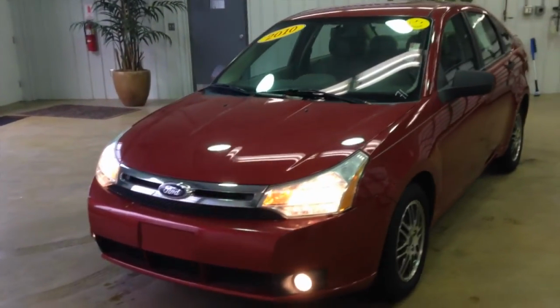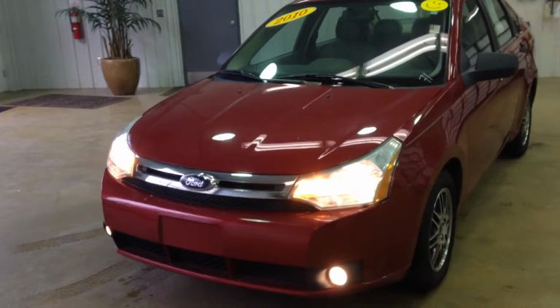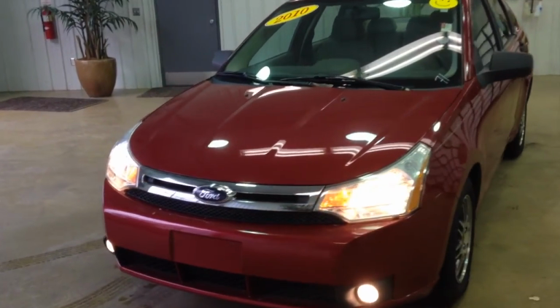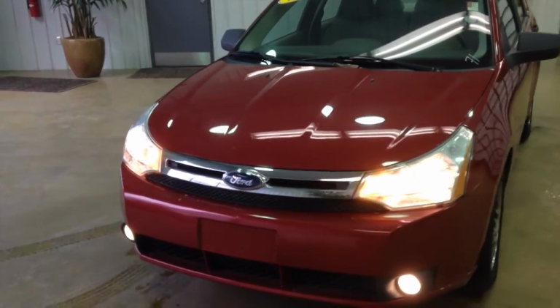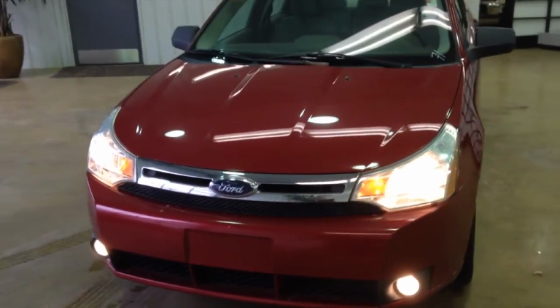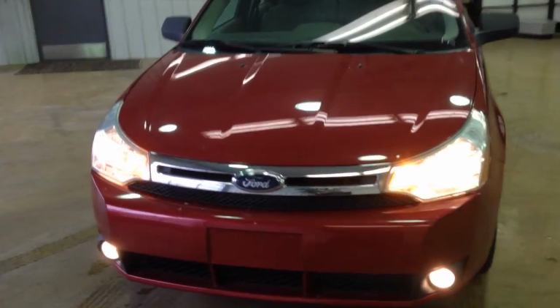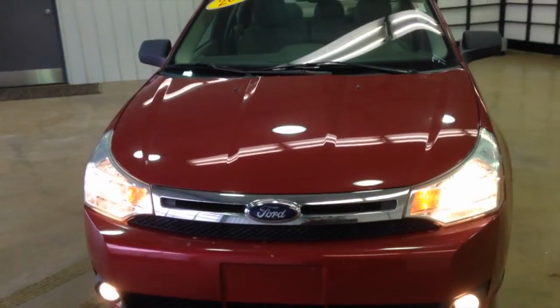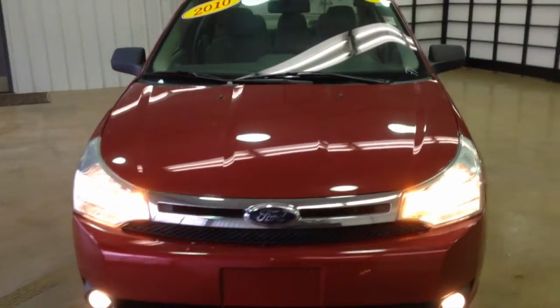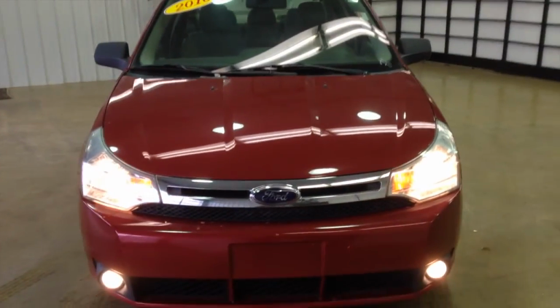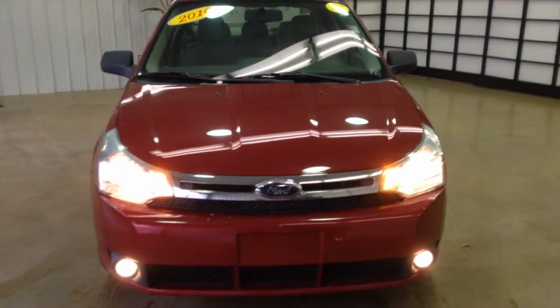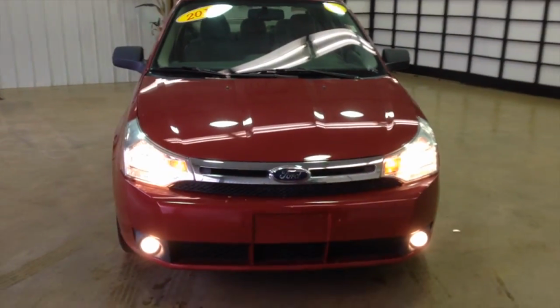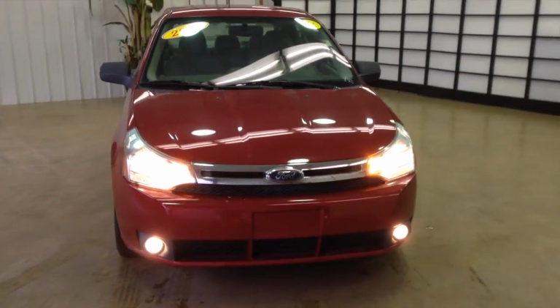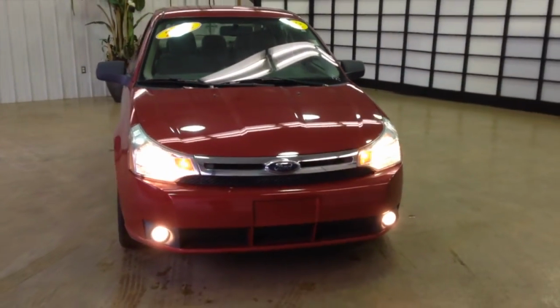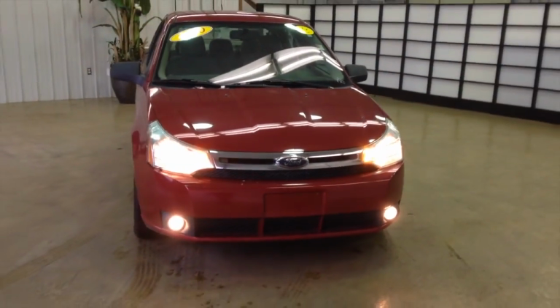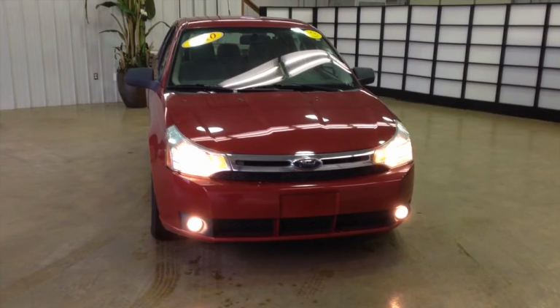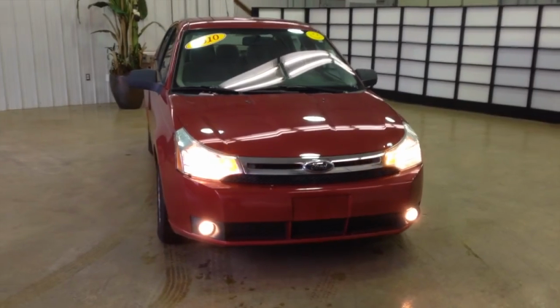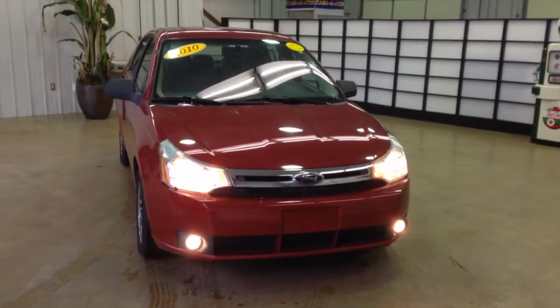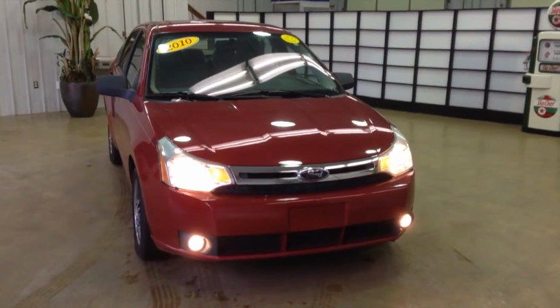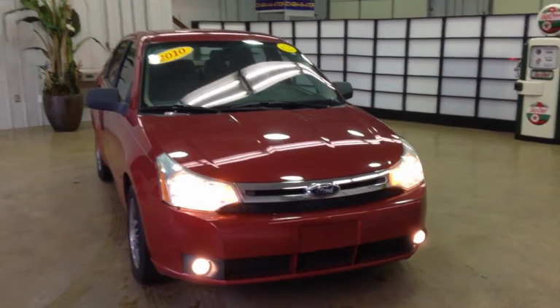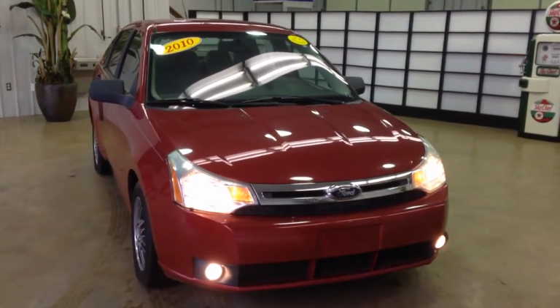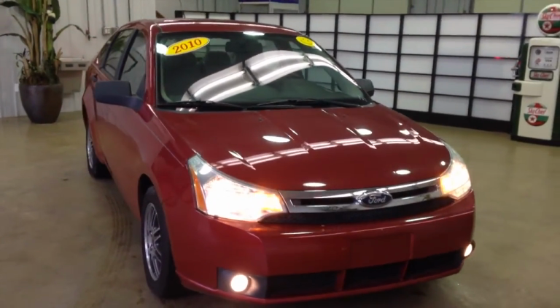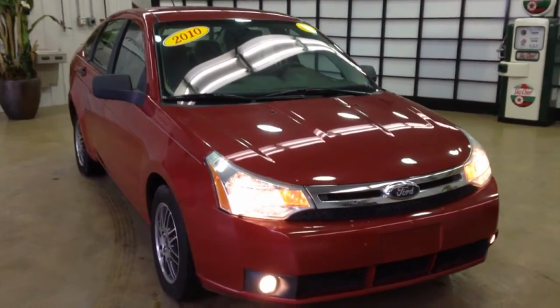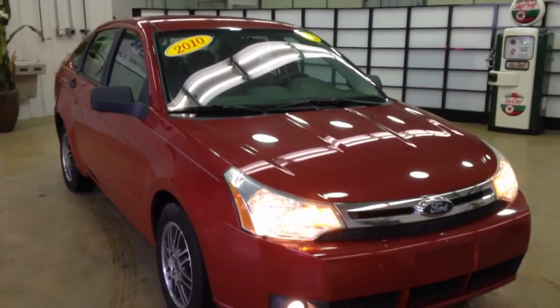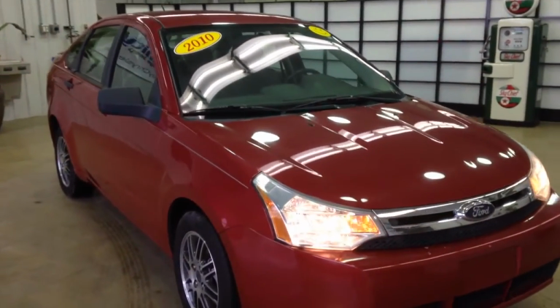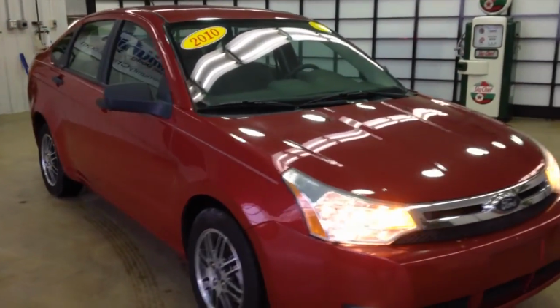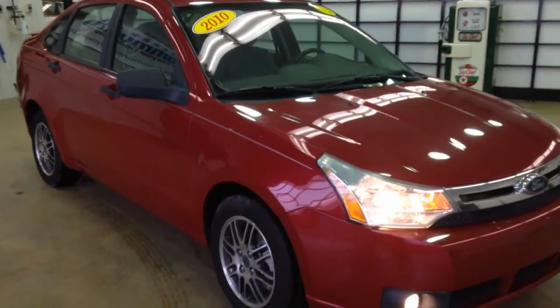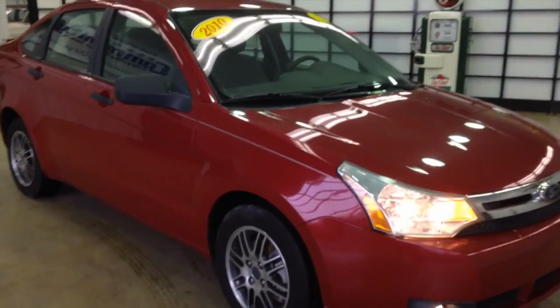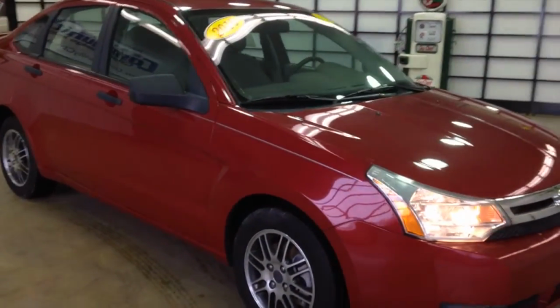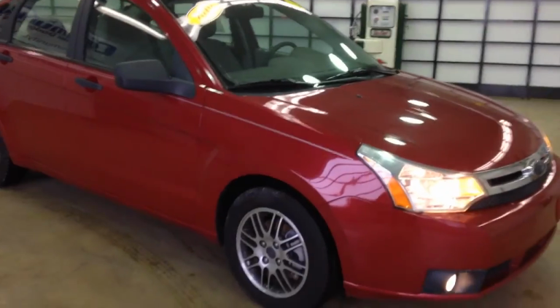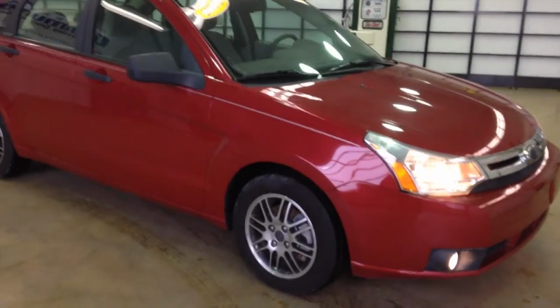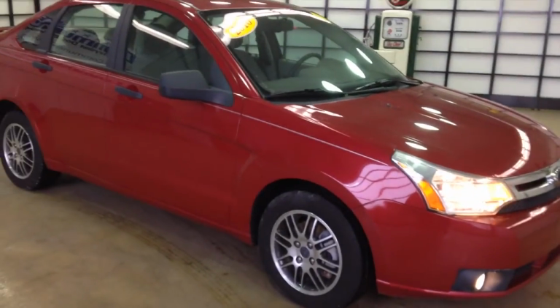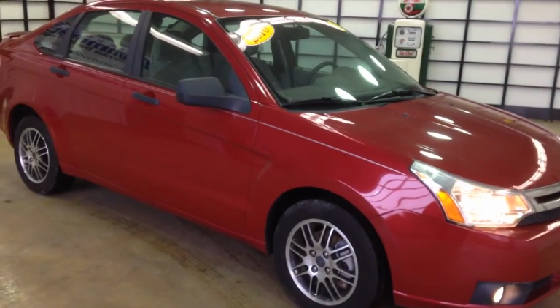Hello everyone. Today let's take a quick walk around this 2010 Ford Focus SE. I'll give you a little bit more information about it.